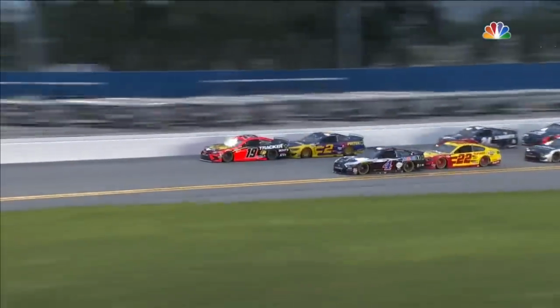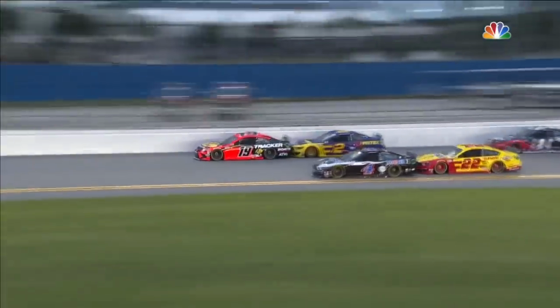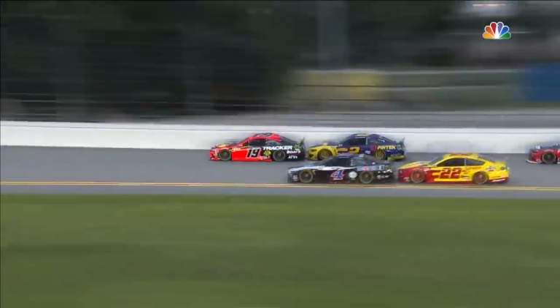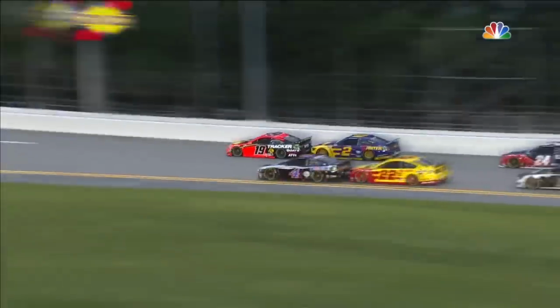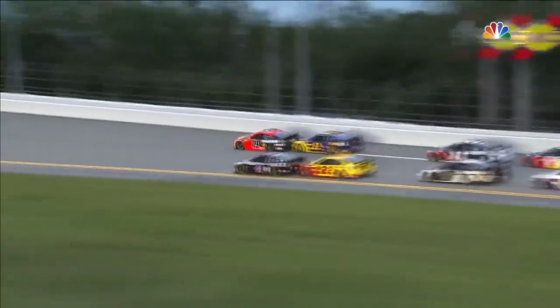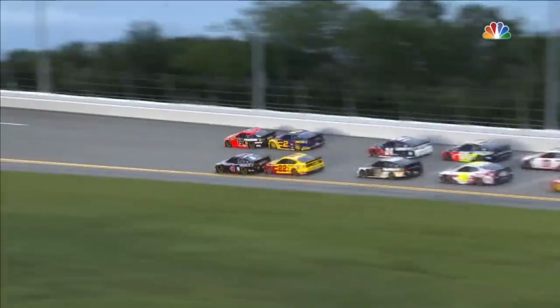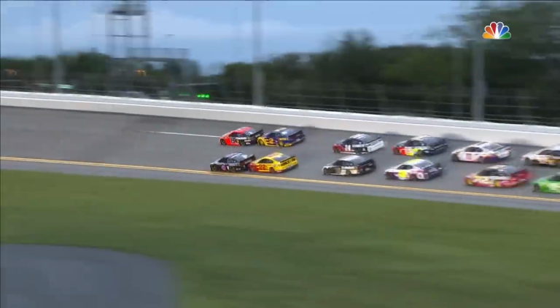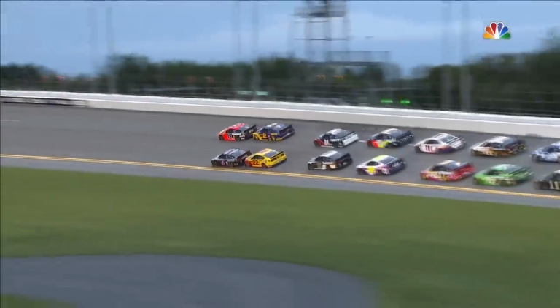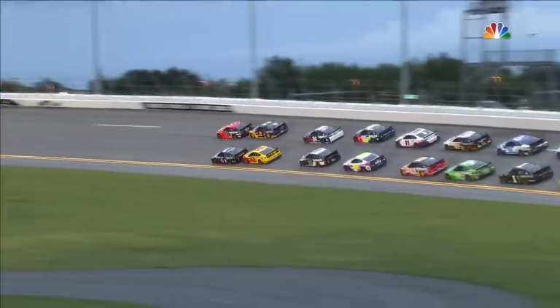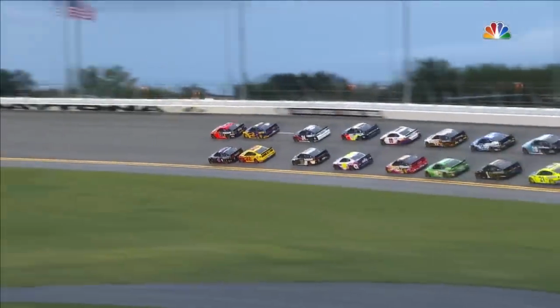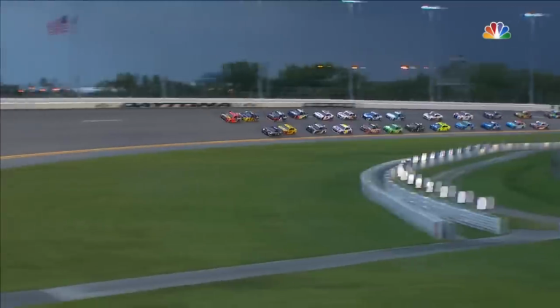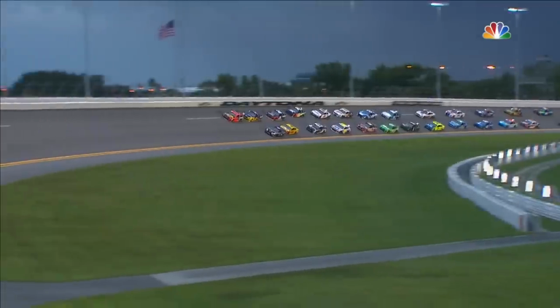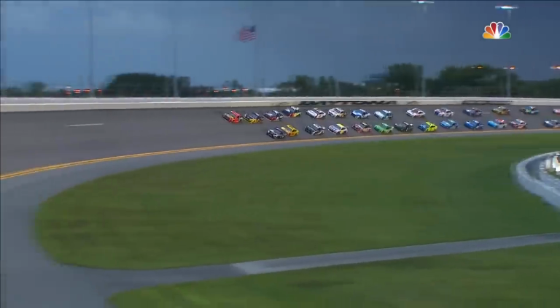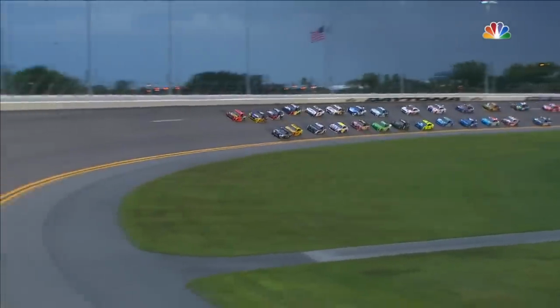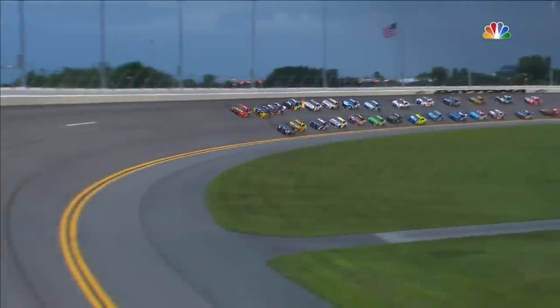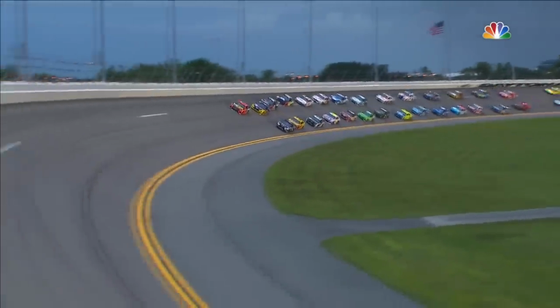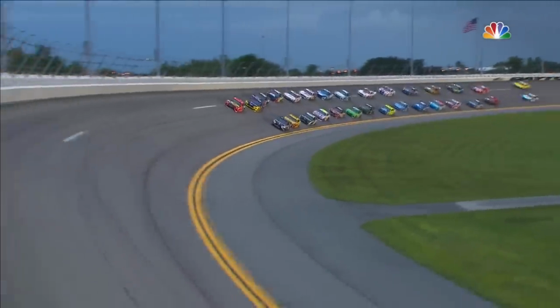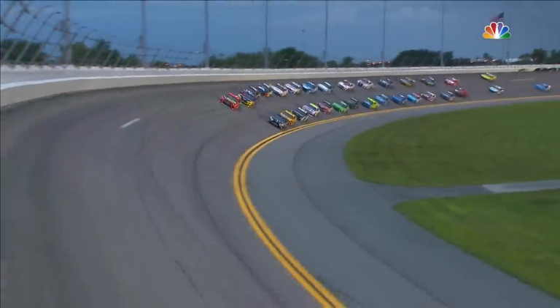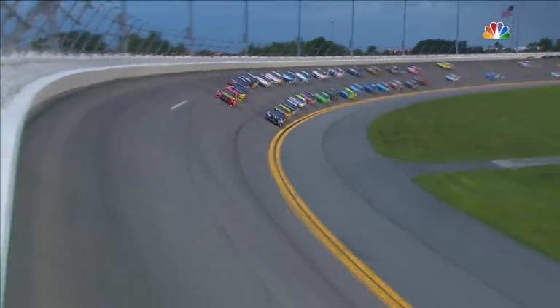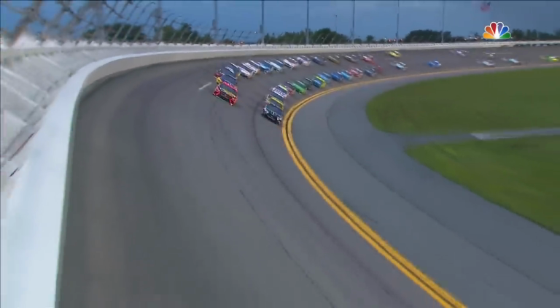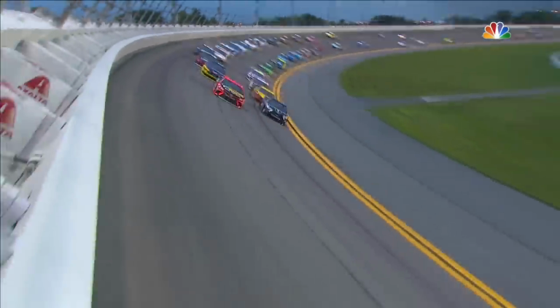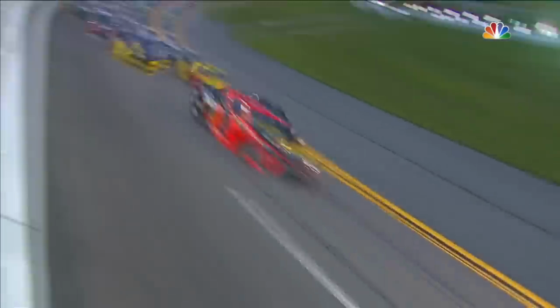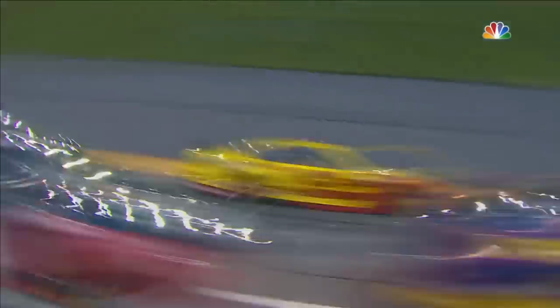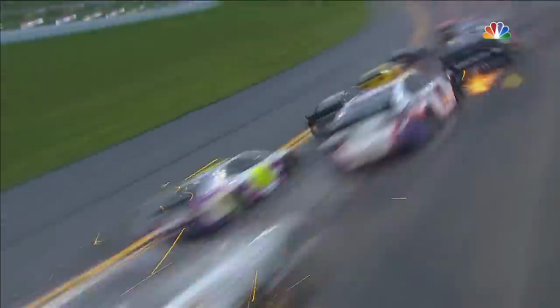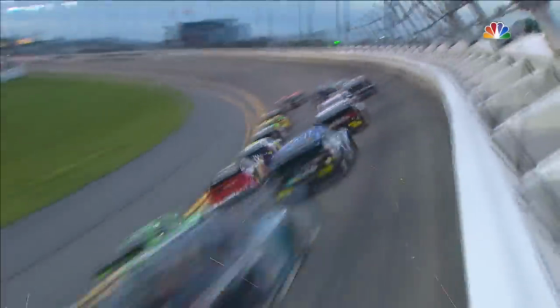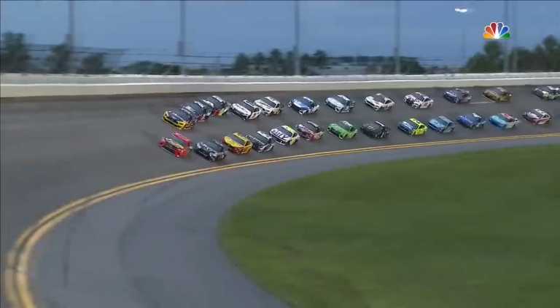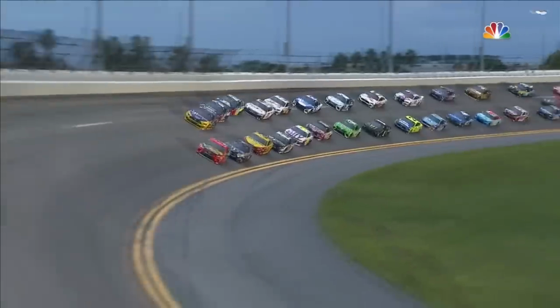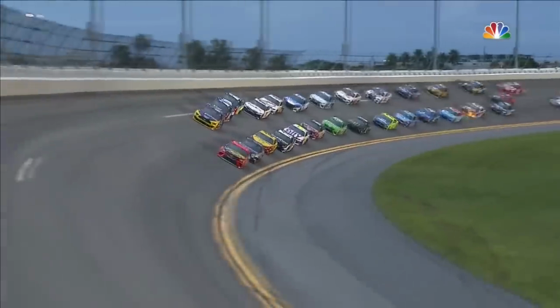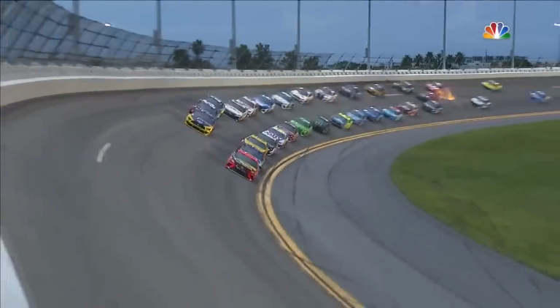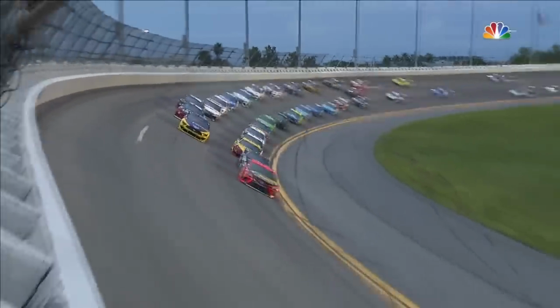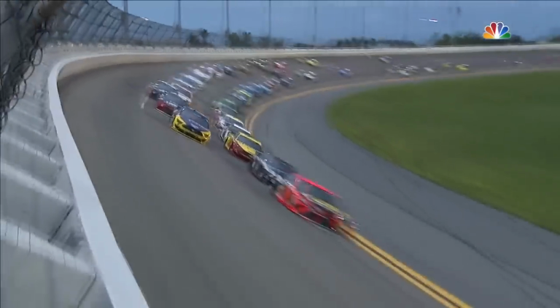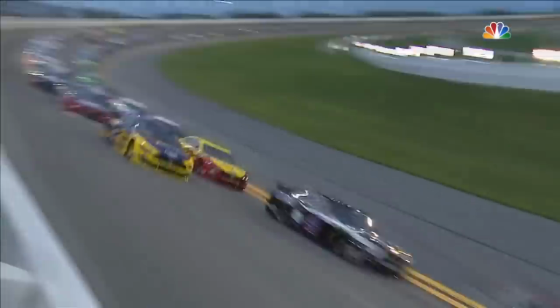Now Joe Logano in that 22 car — he is to the rear bumper. Kevin Harvick going to push that bottom line. He's going to move Kevin Harvick with four momentum off turn four. Truex to the bottom of the block.